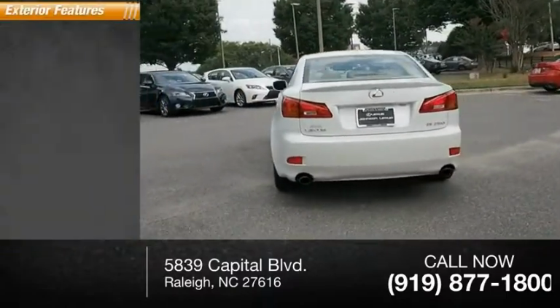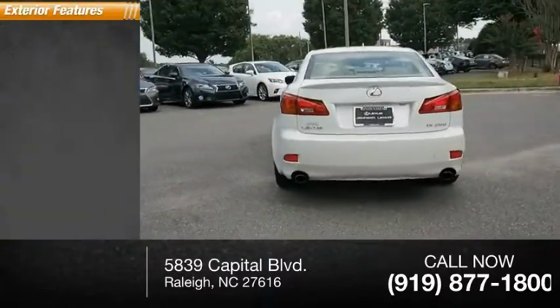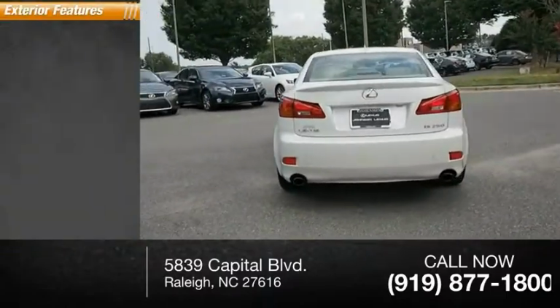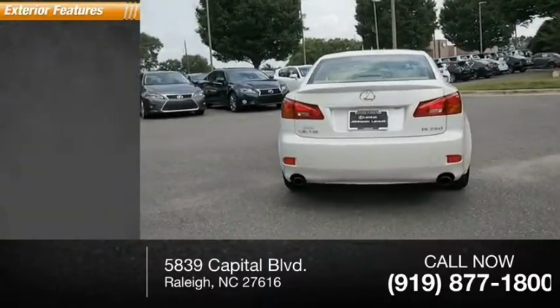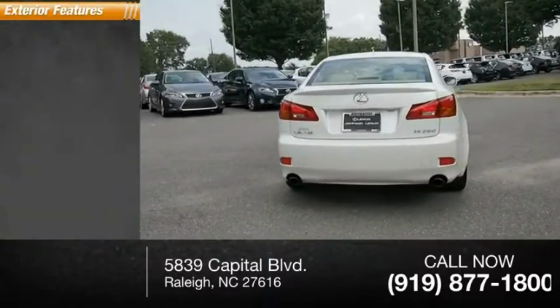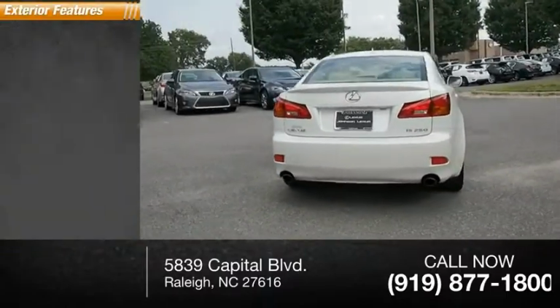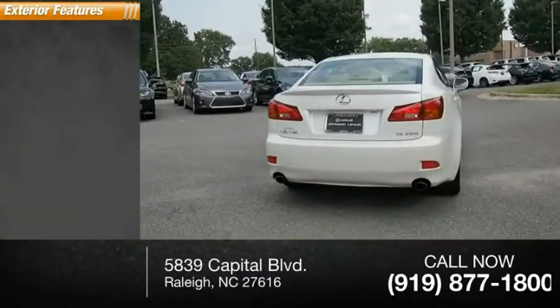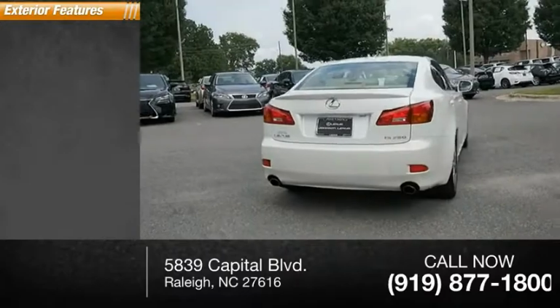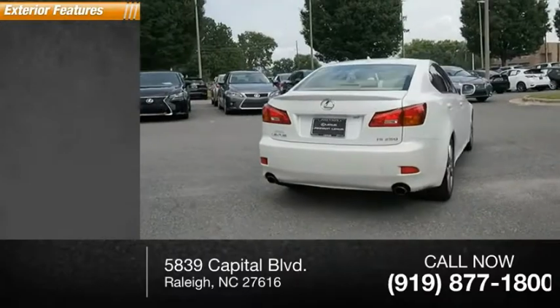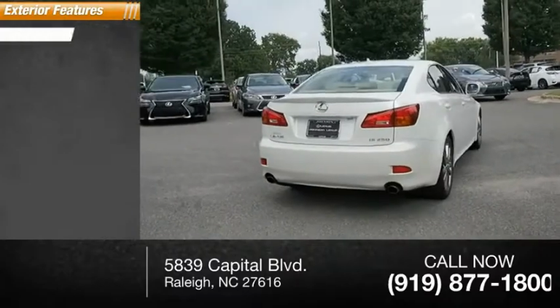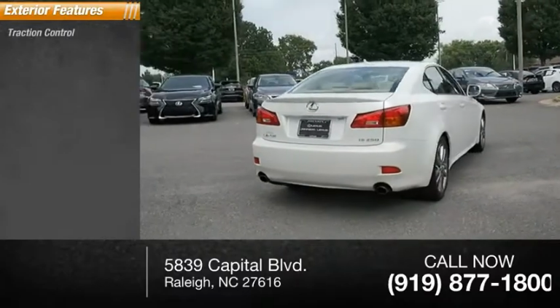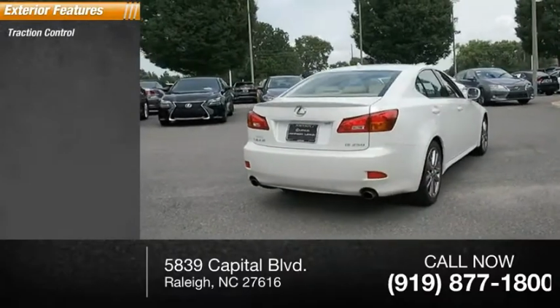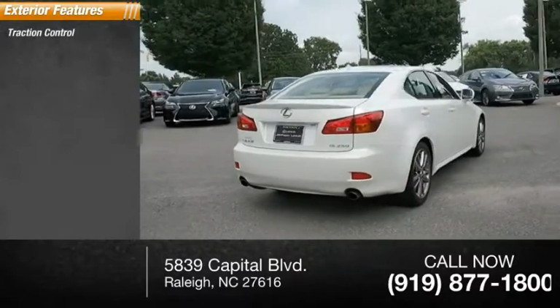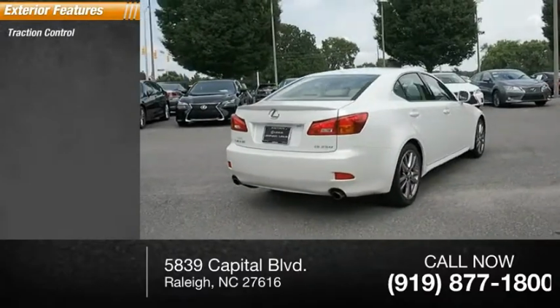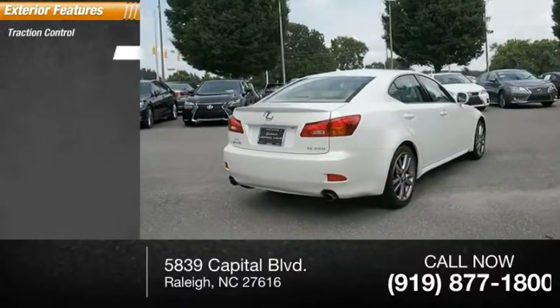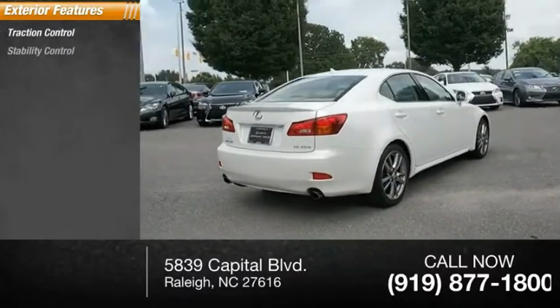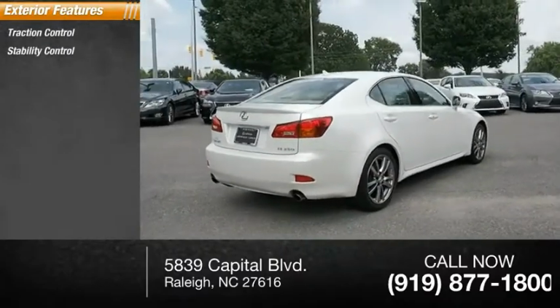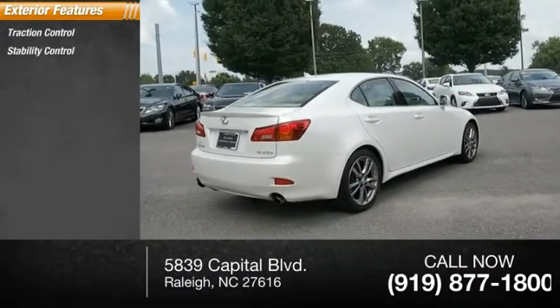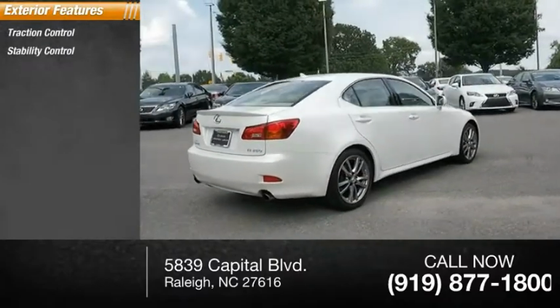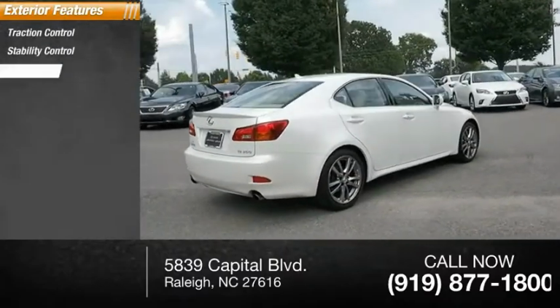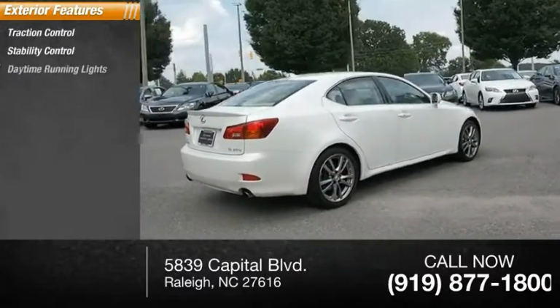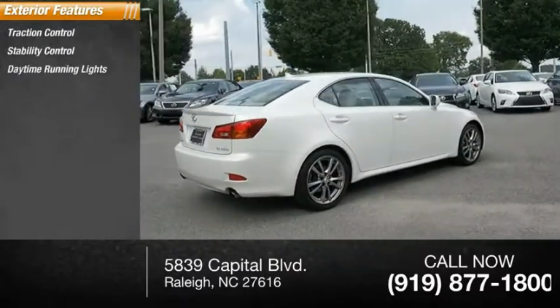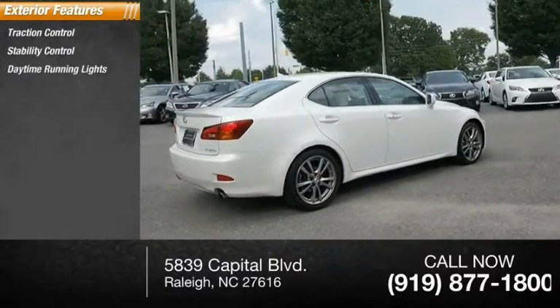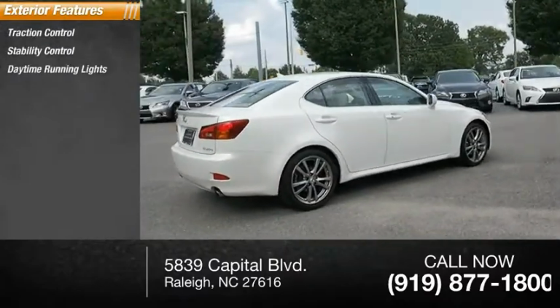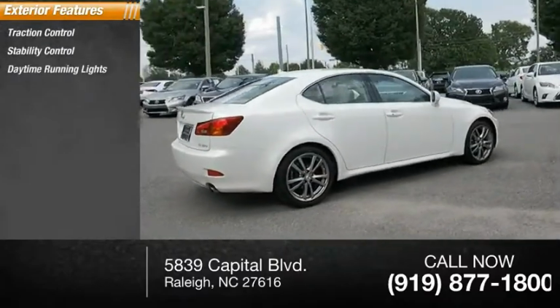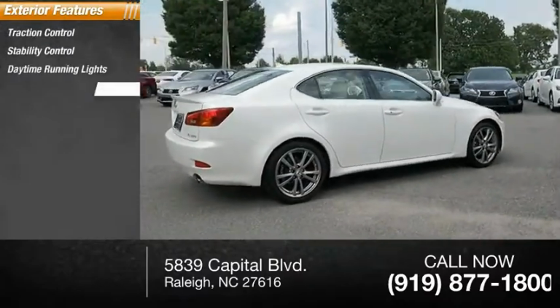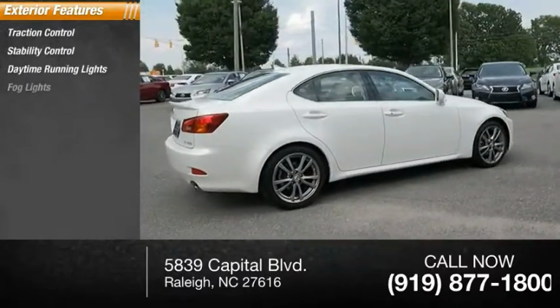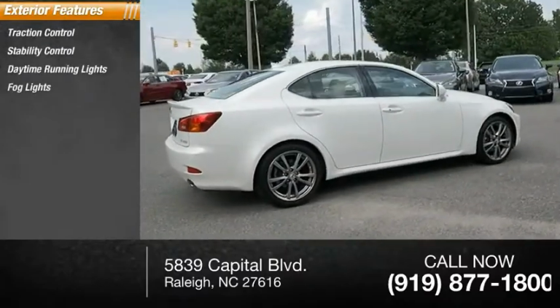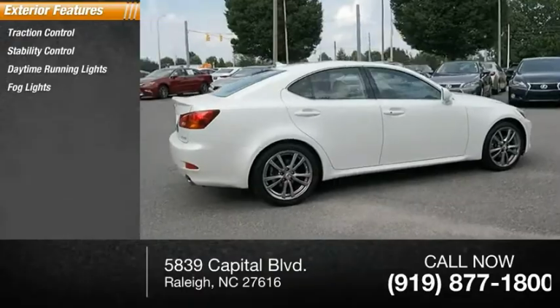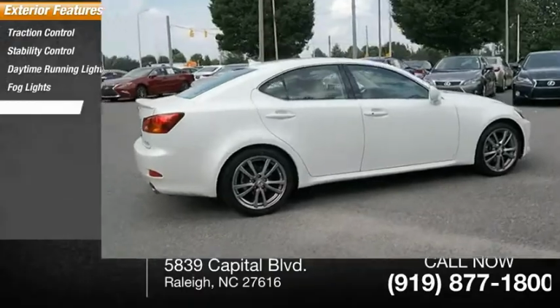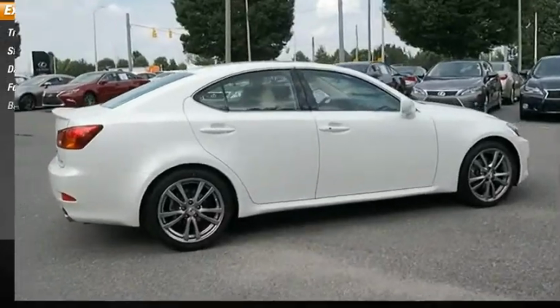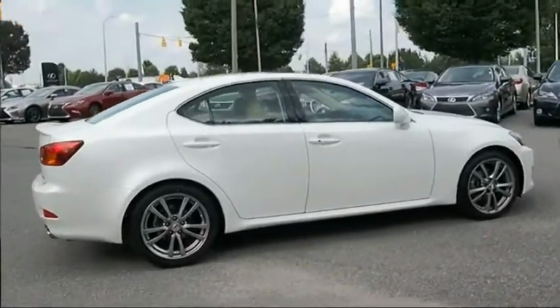Here are some of this vehicle's great options: traction control, stability control, daytime running lights, fog lights, and braking assist.